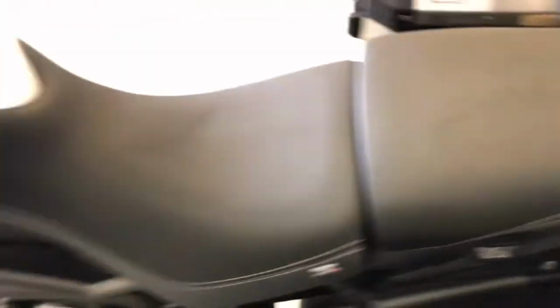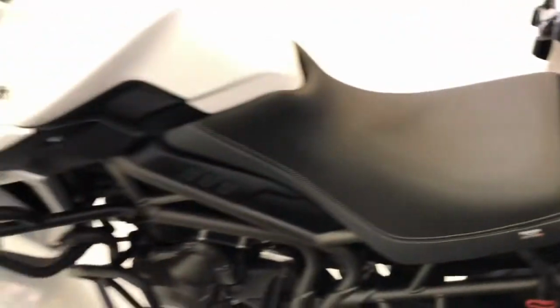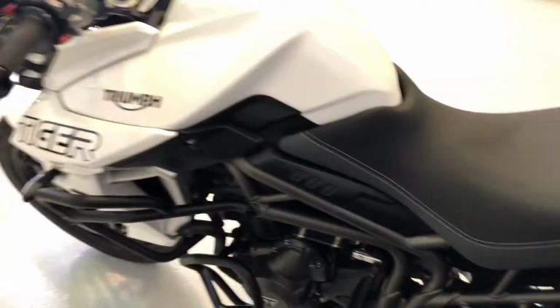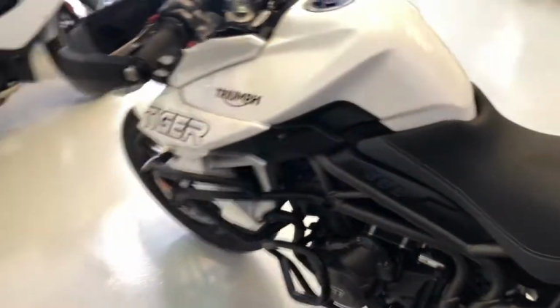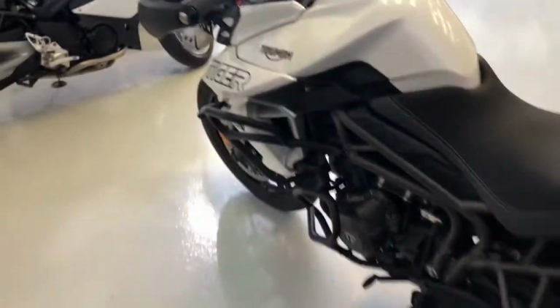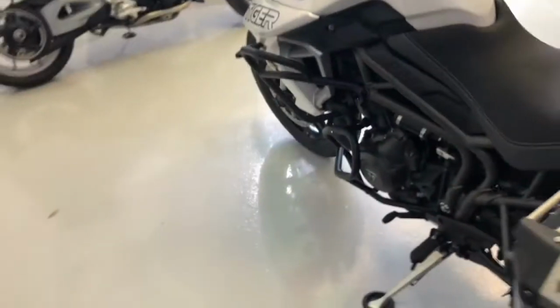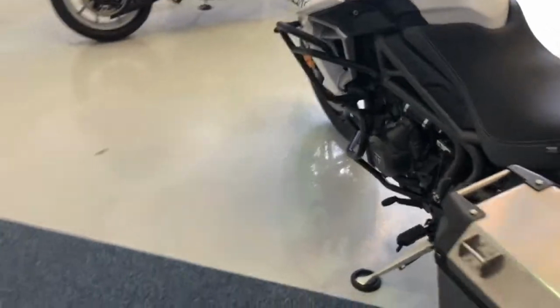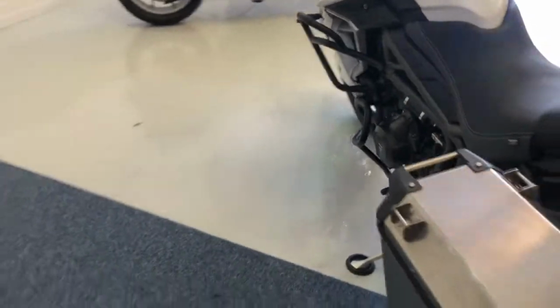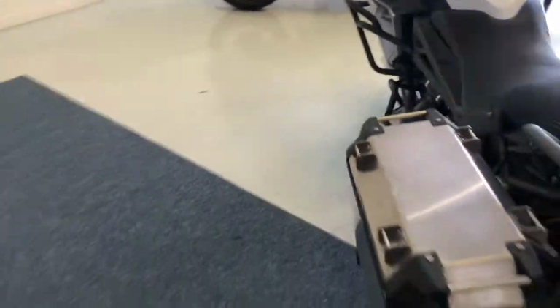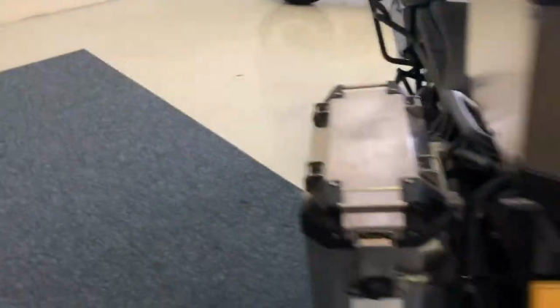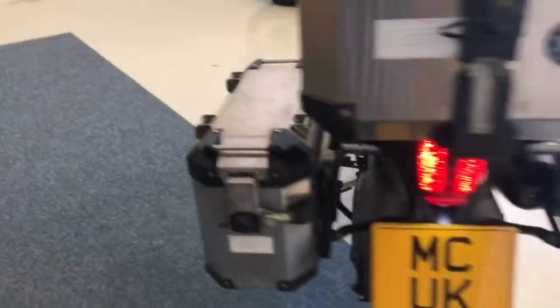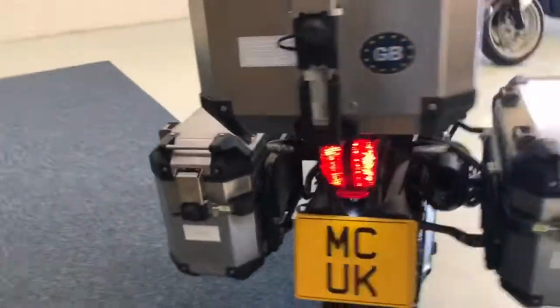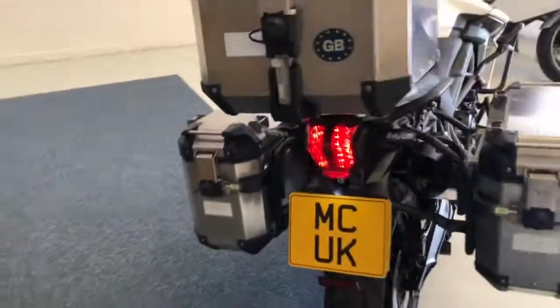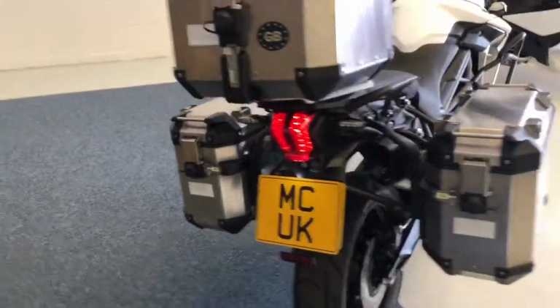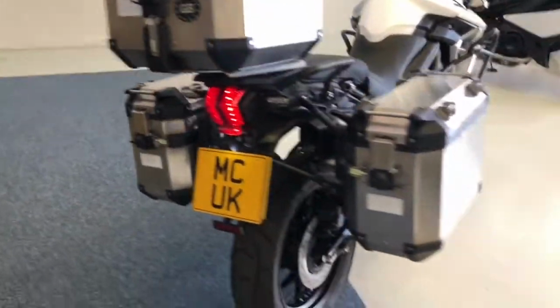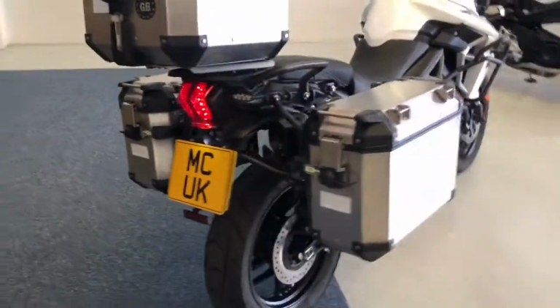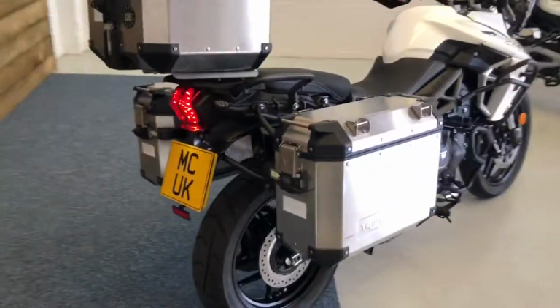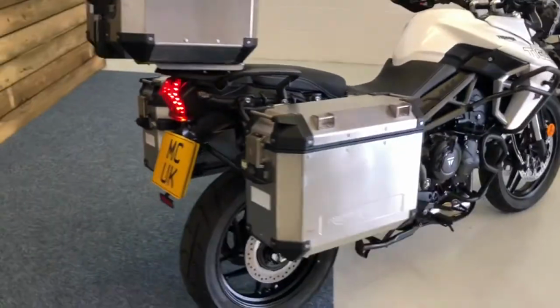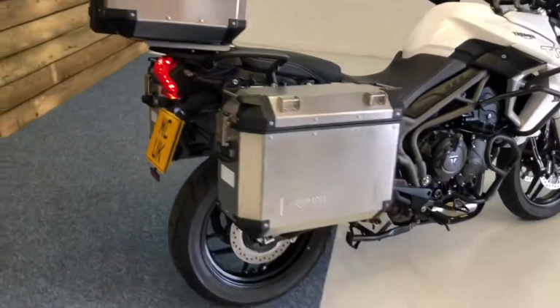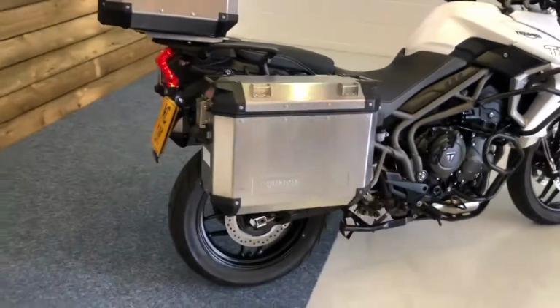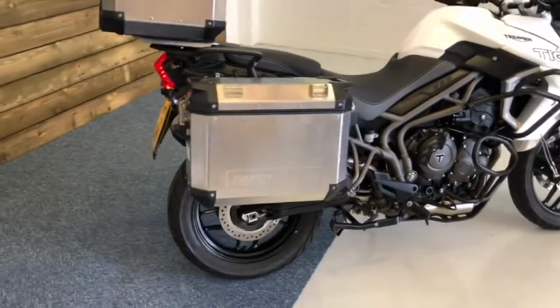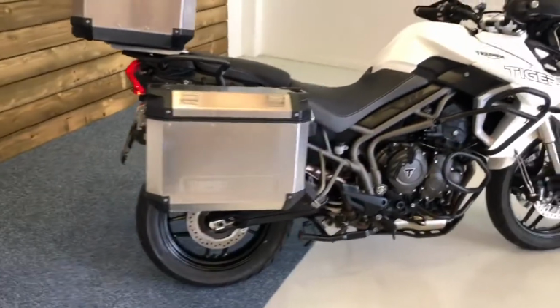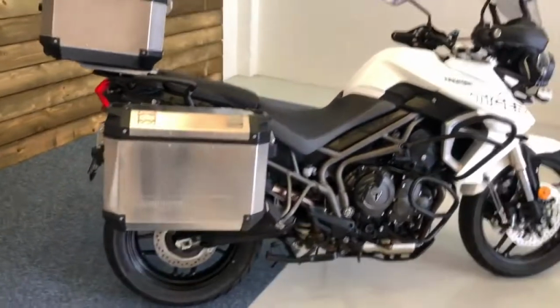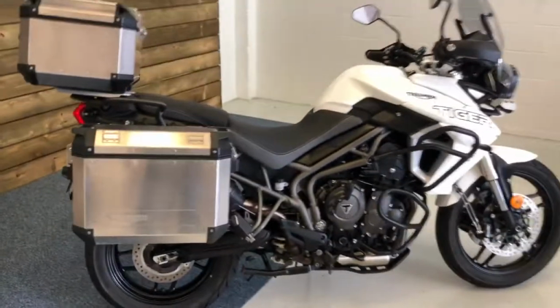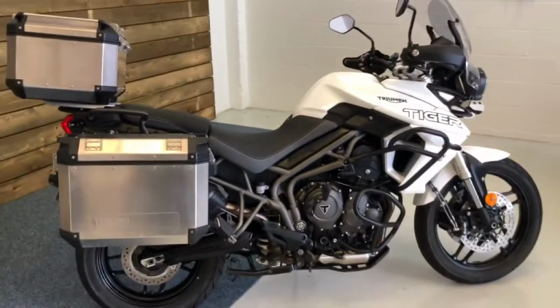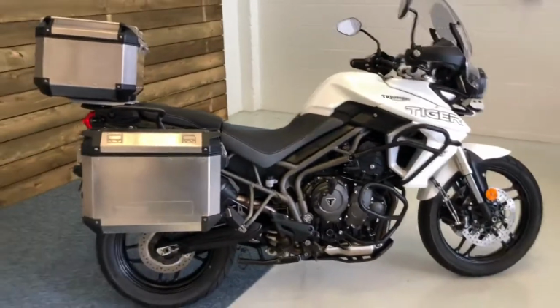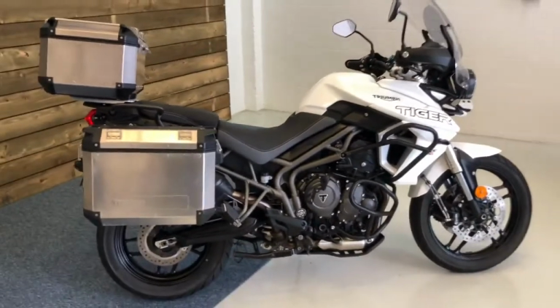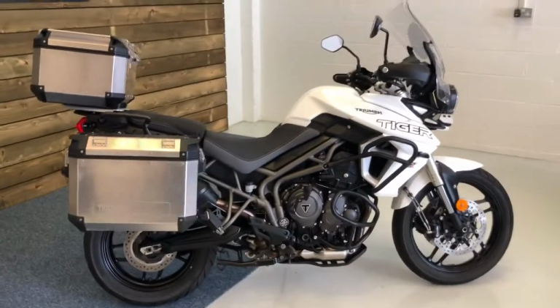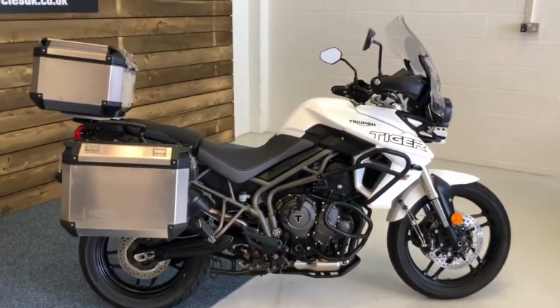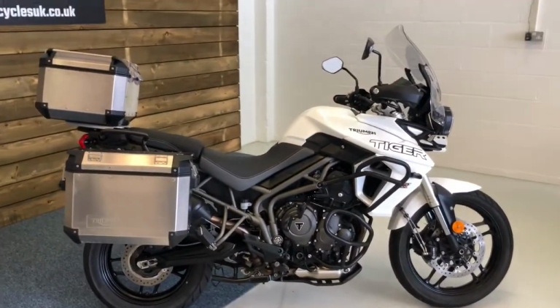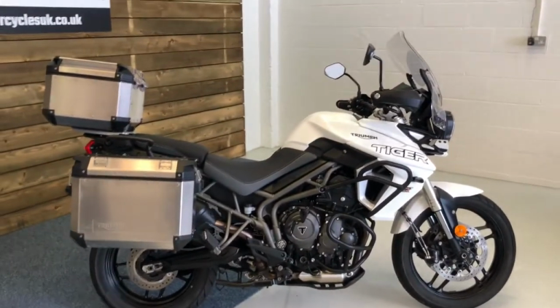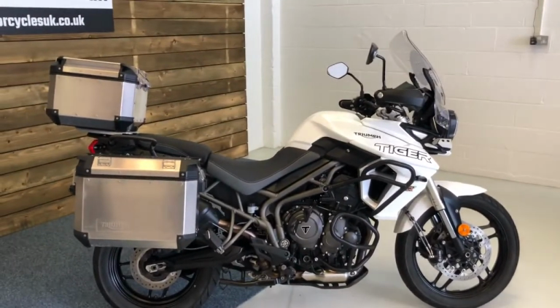All in all, a very nice bike and as I said, absolutely ready to take you away on a trip, on a holiday, or if you're just riding to work with all your boxes — this could be the bike for you.